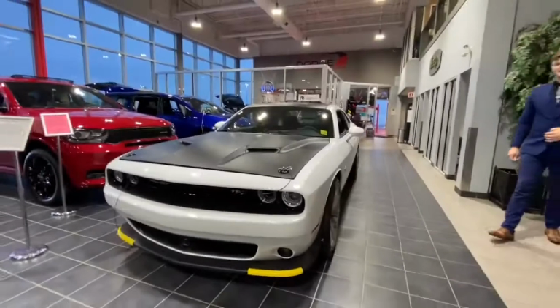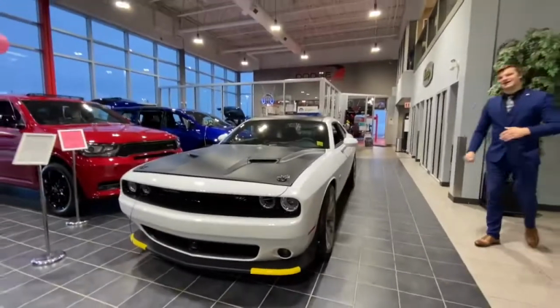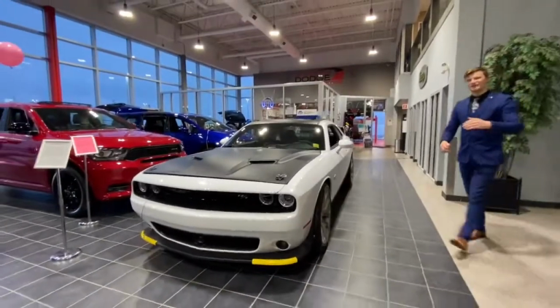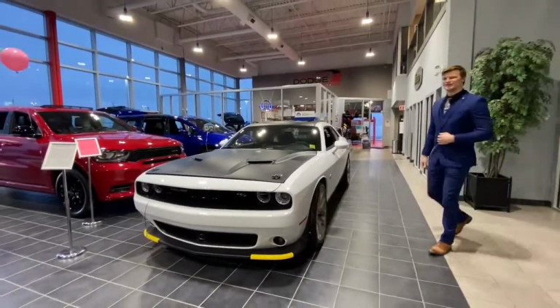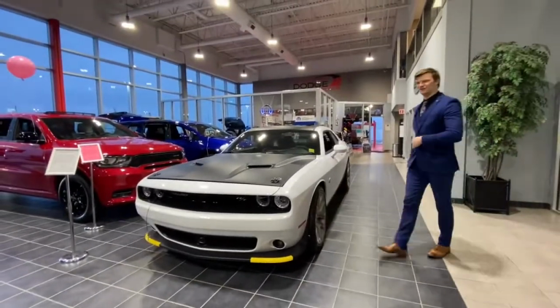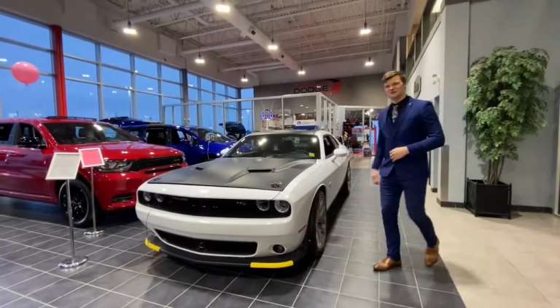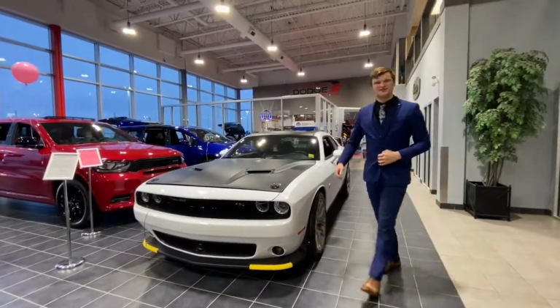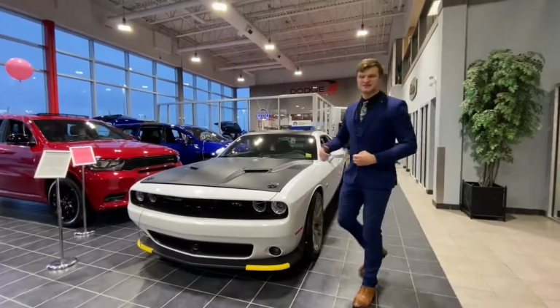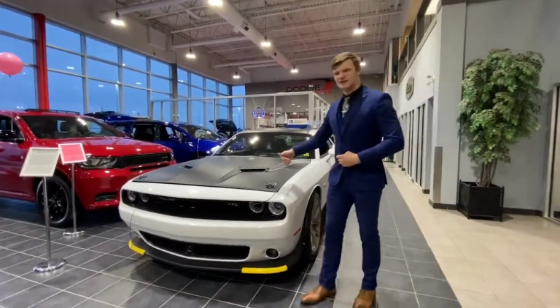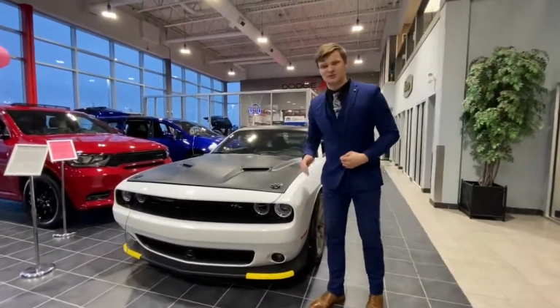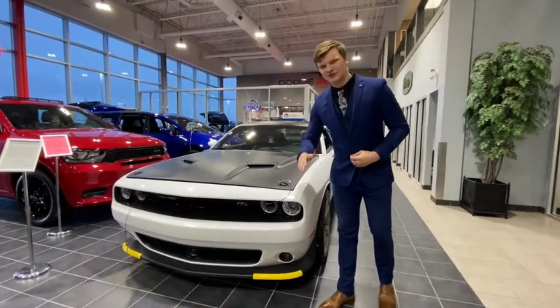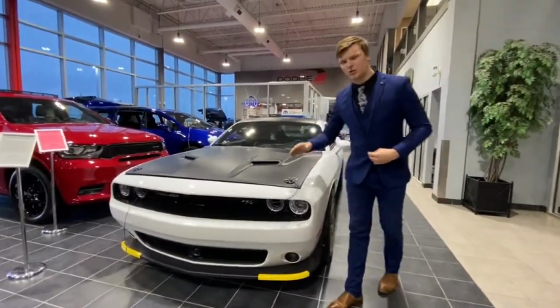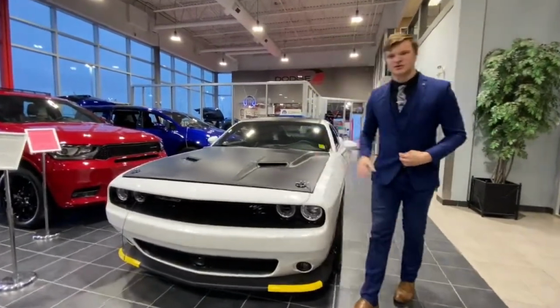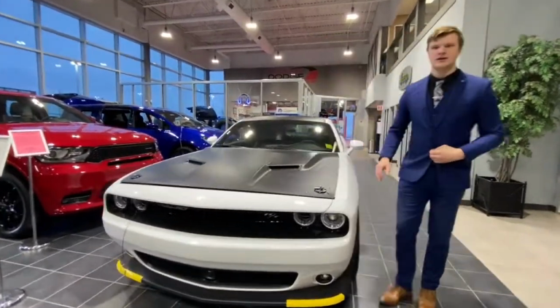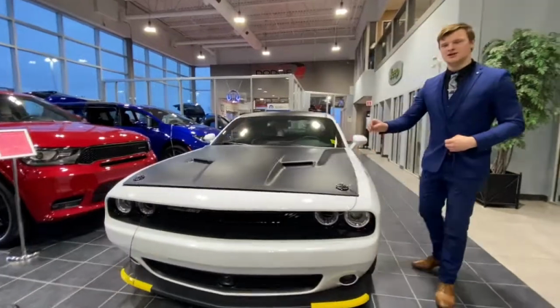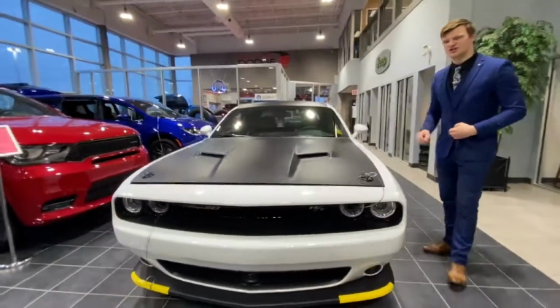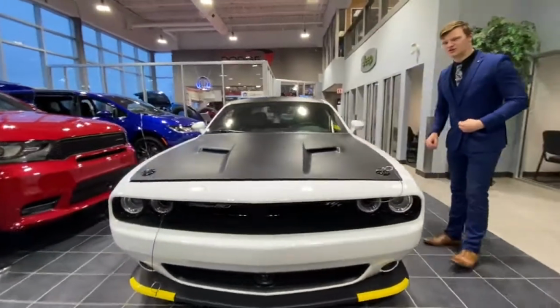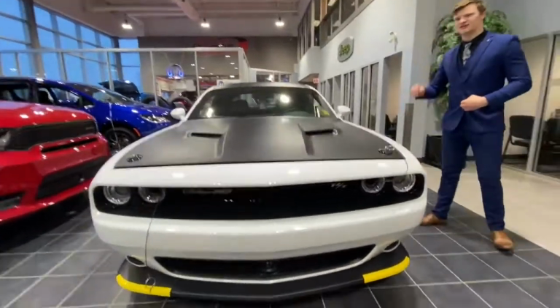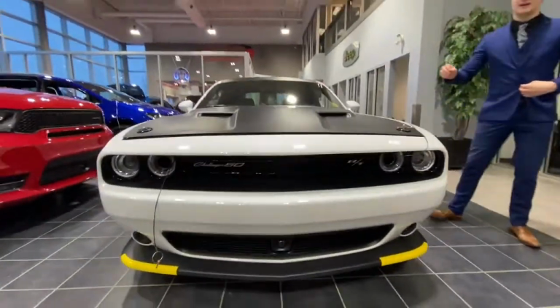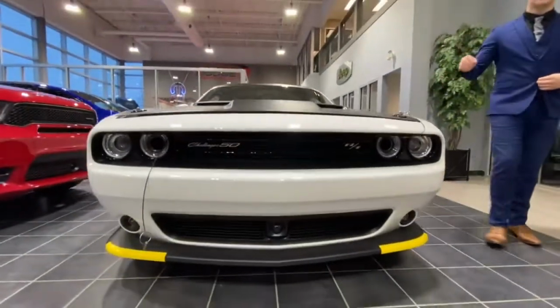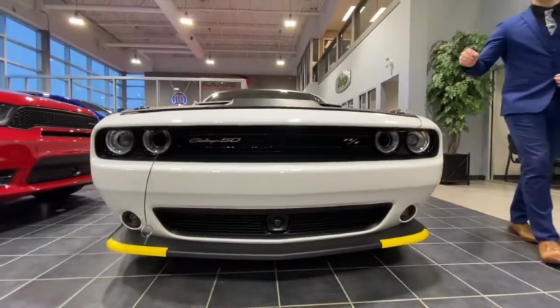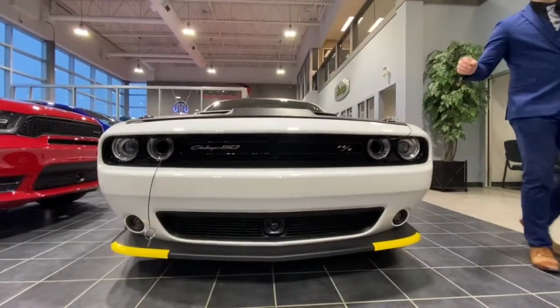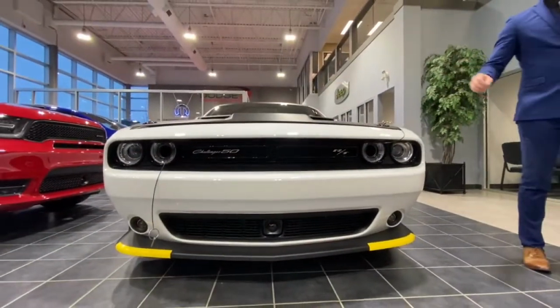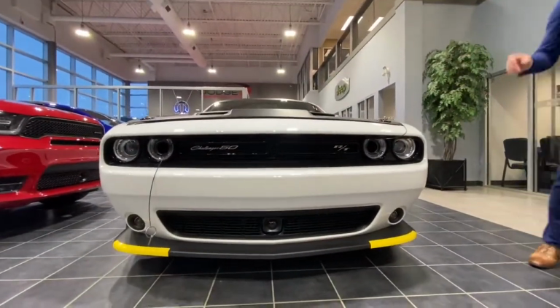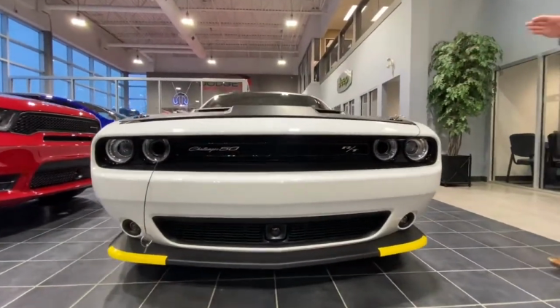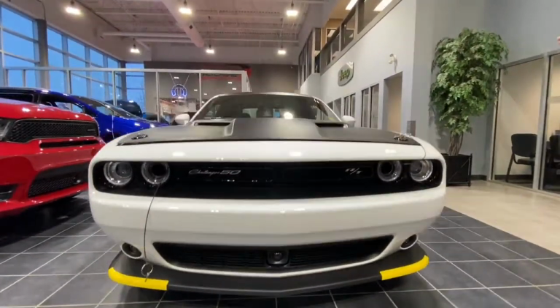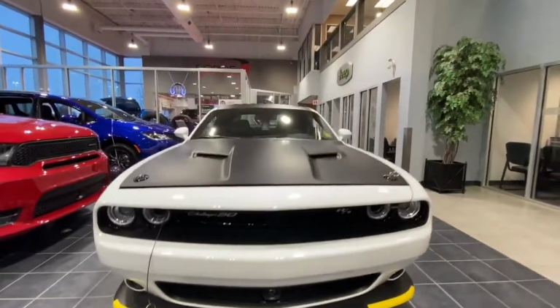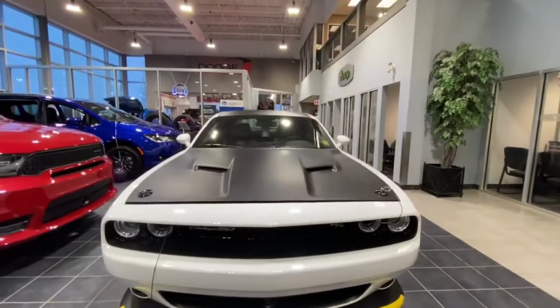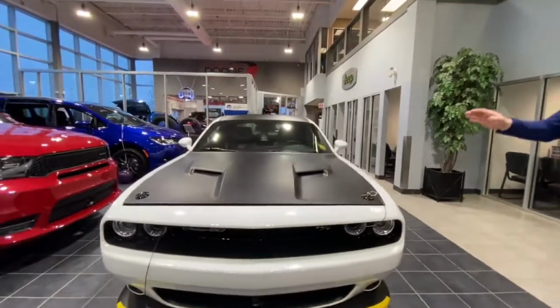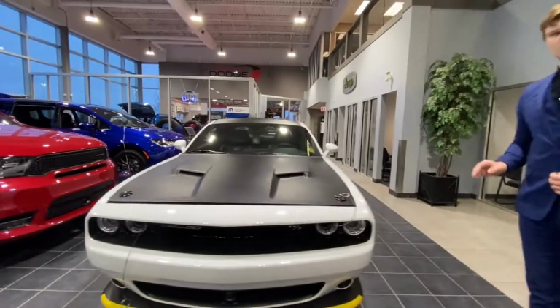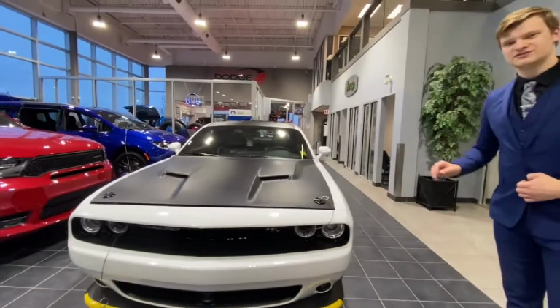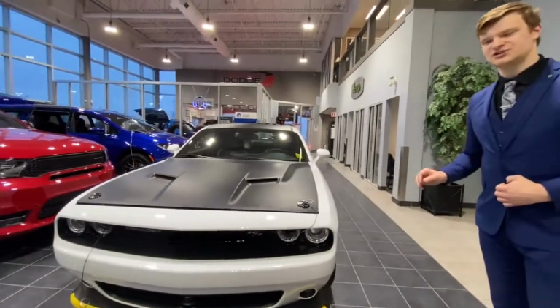Hey guys, everybody here with Silver Dodge. Stay beside me — I have a brand new 2020 Dodge Challenger Scat Pack 392. Now this one is special because it is a 50th anniversary edition.